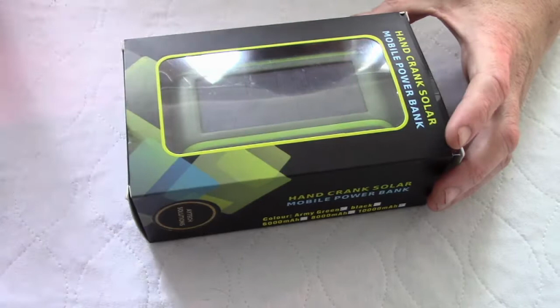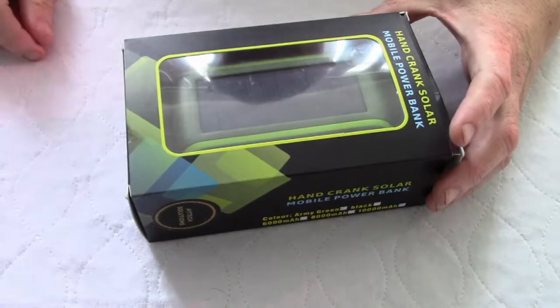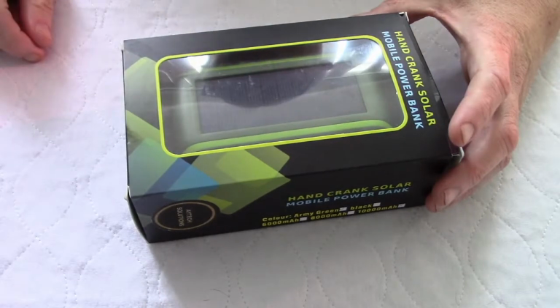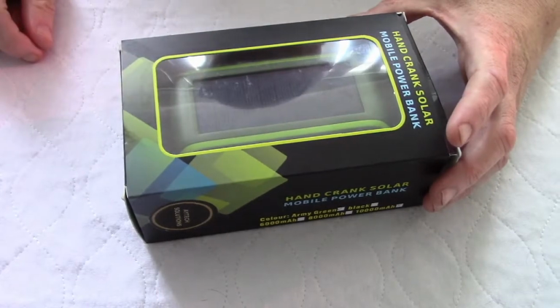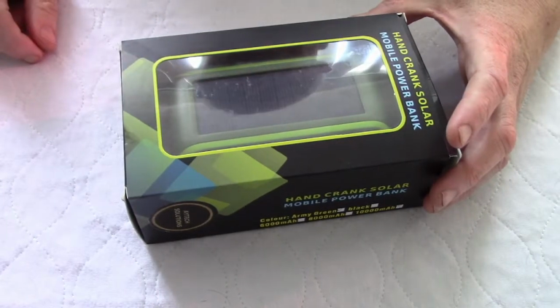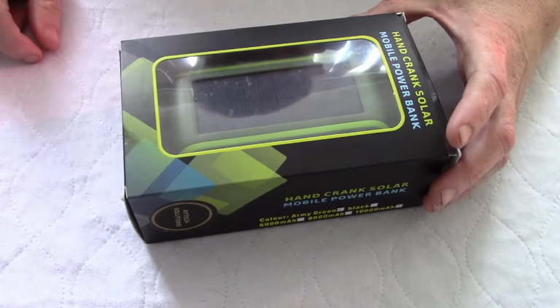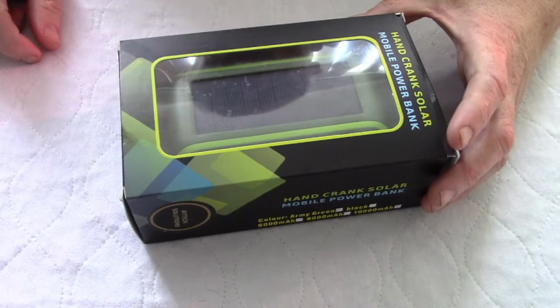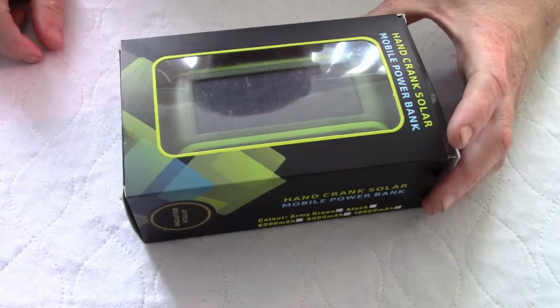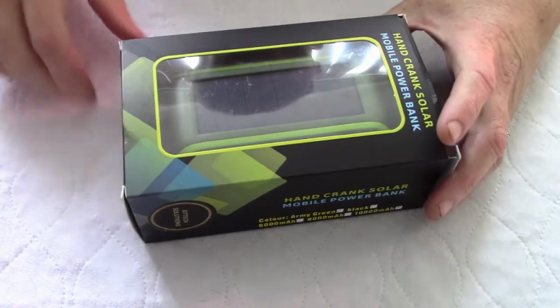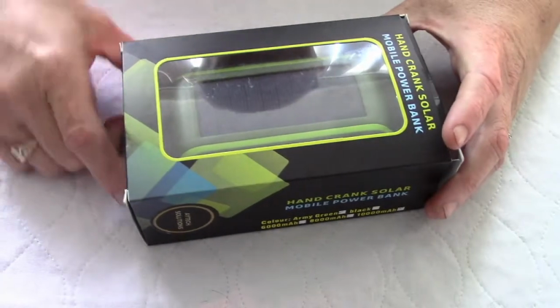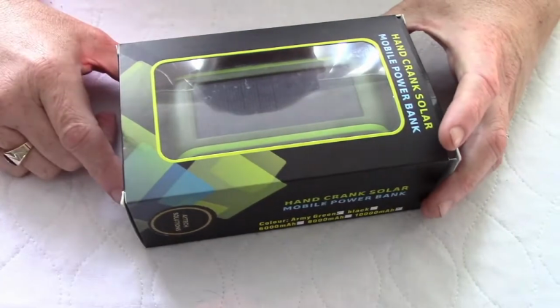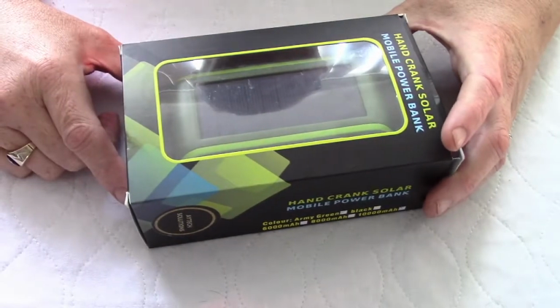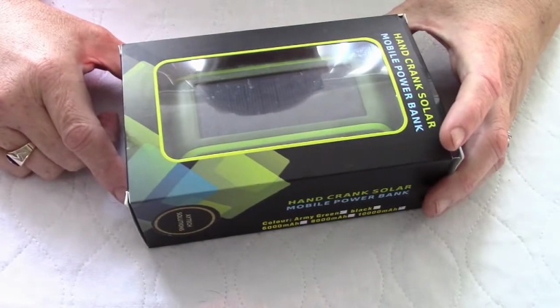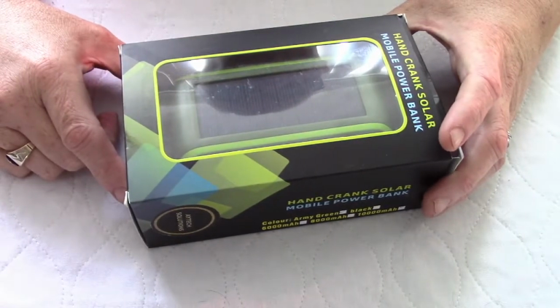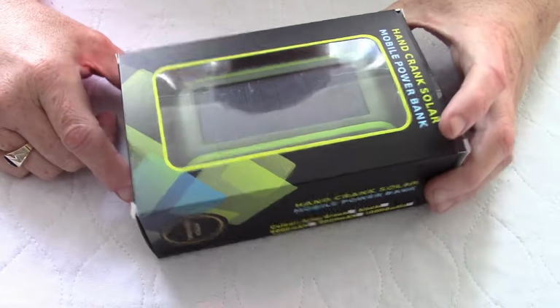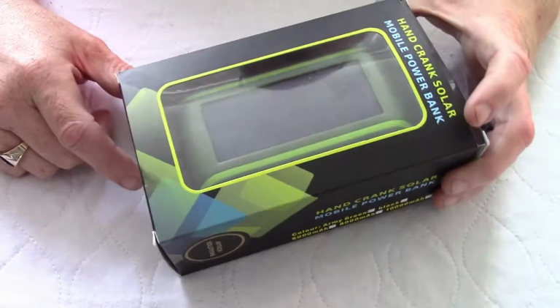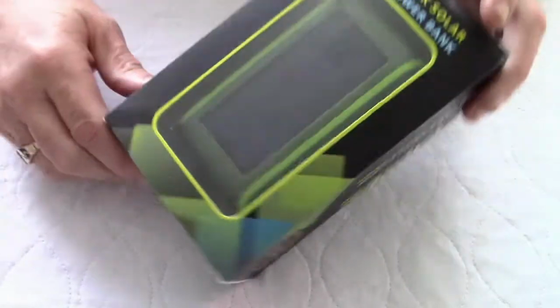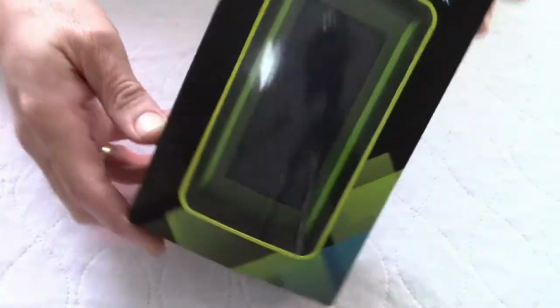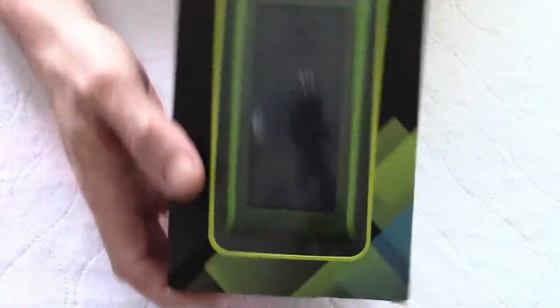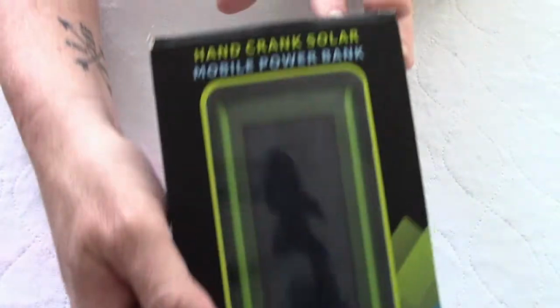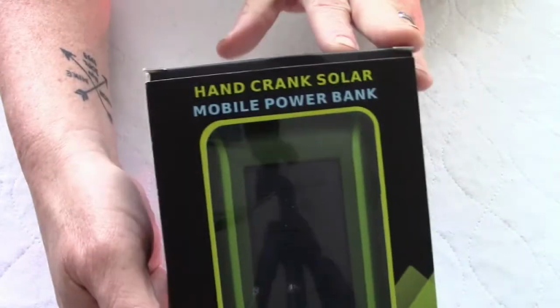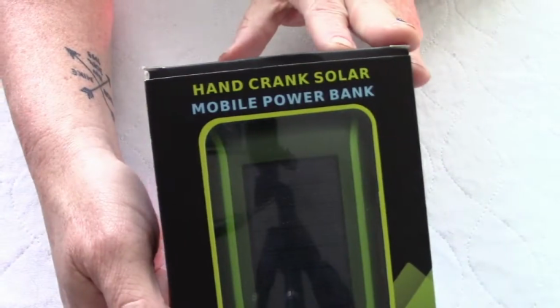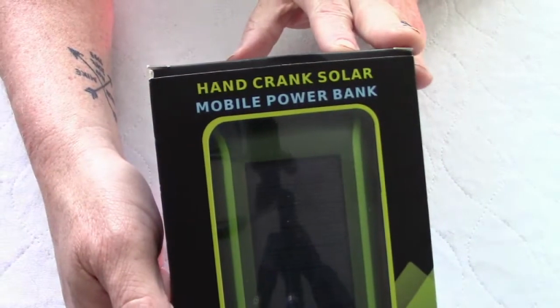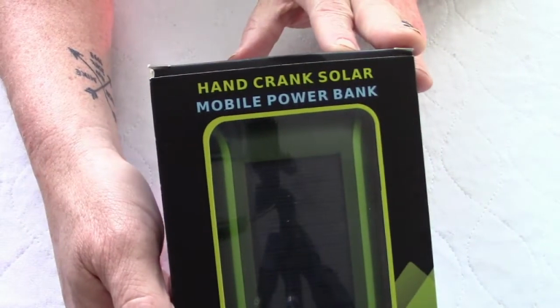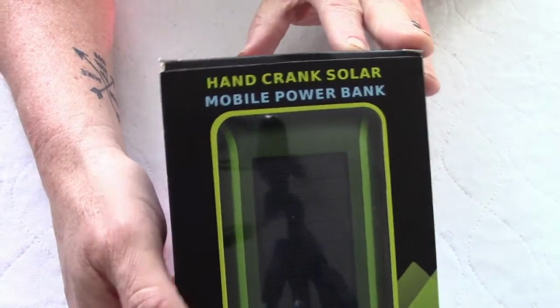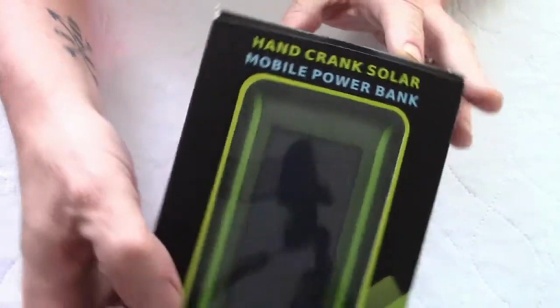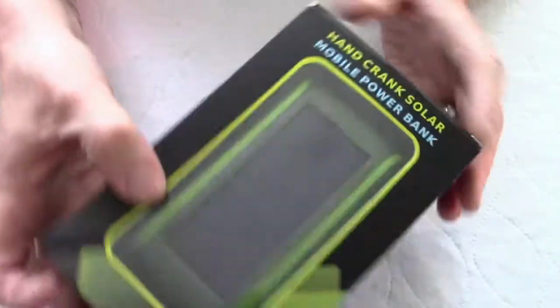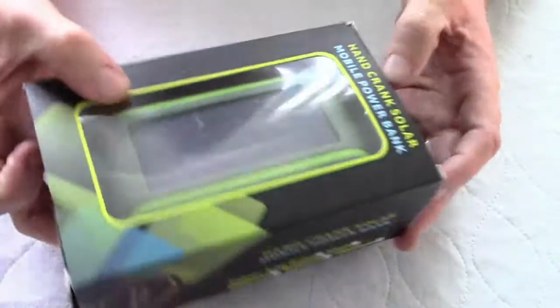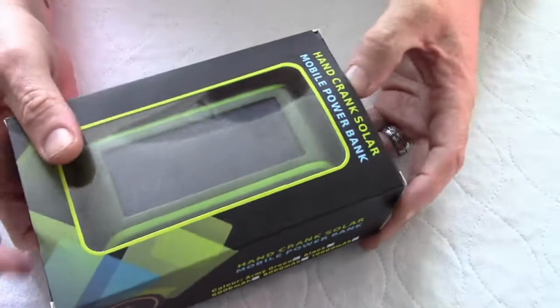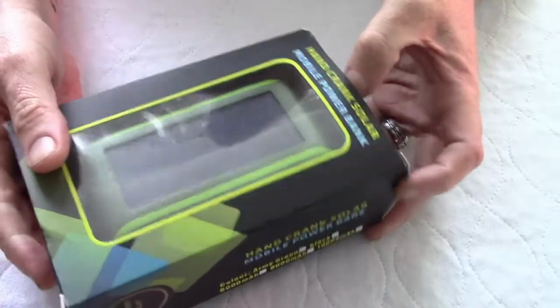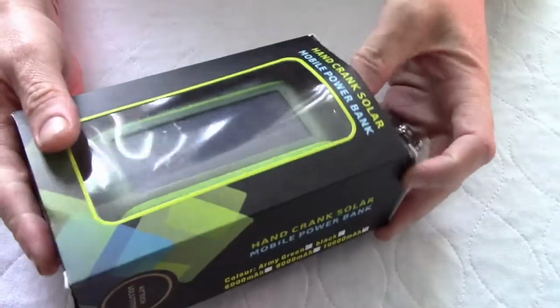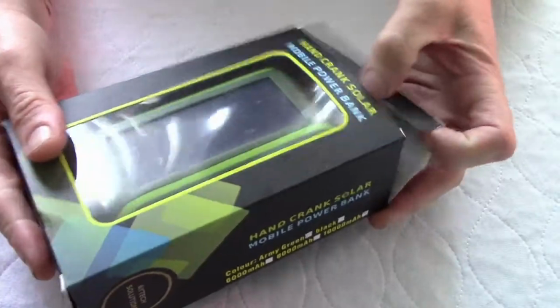Hello, this is Mike with Amazon Test Labs. Today I'm going to be reviewing the hand crank solar mobile power bank. This unit came from Amazon, priced at $29.99. So let's open up the box and see what we've got.